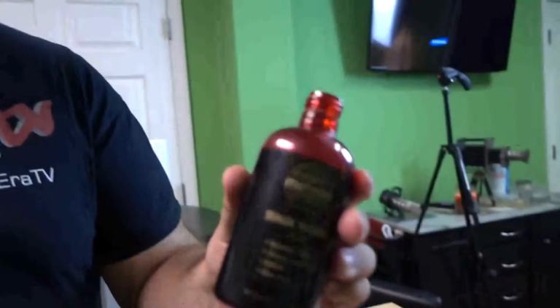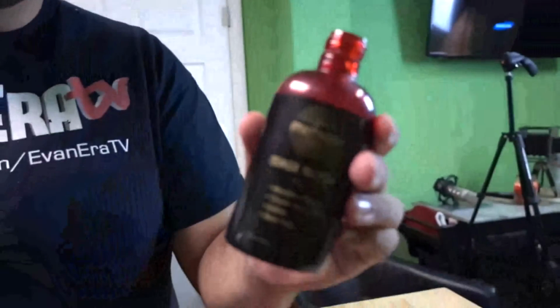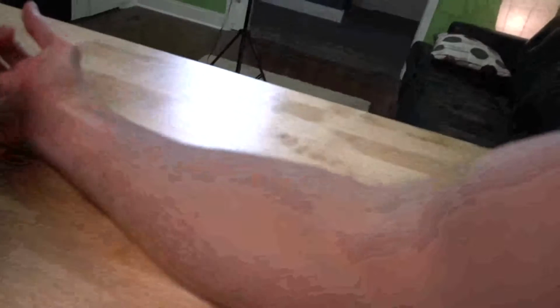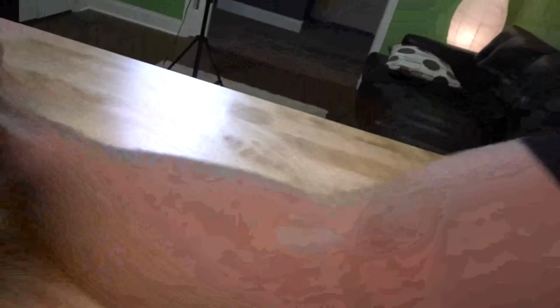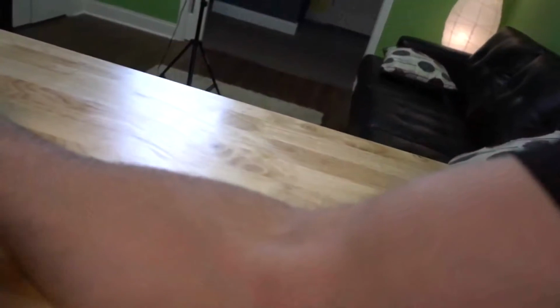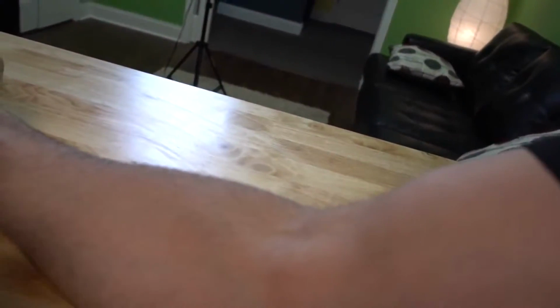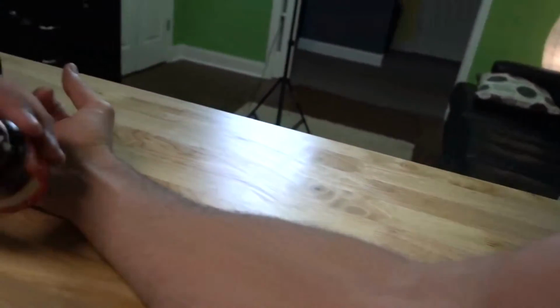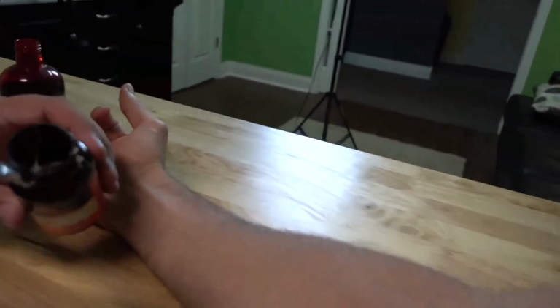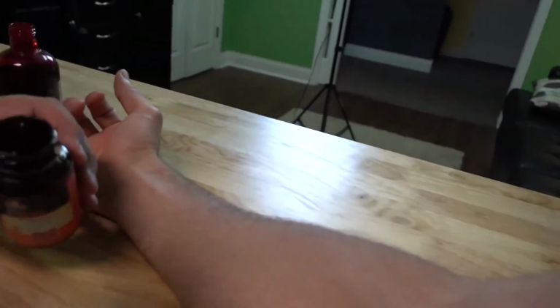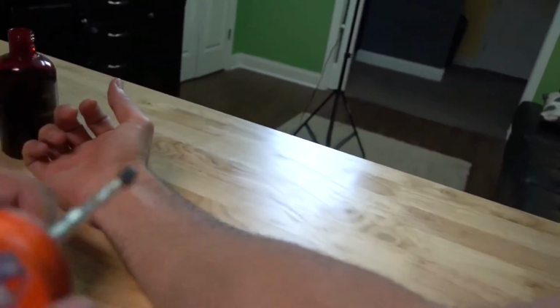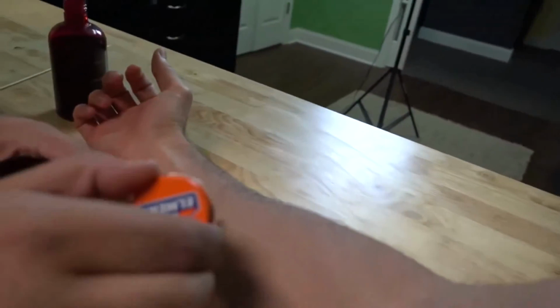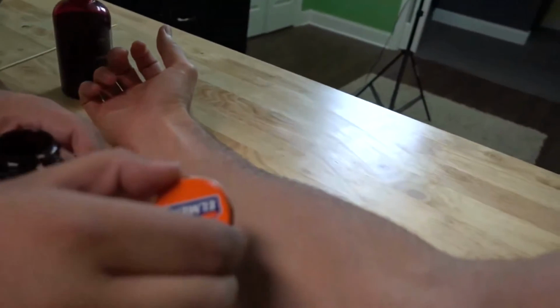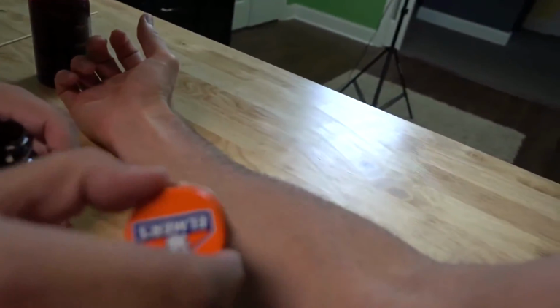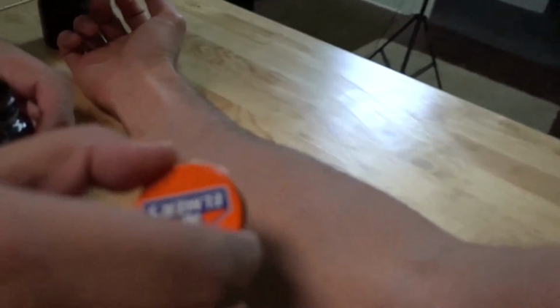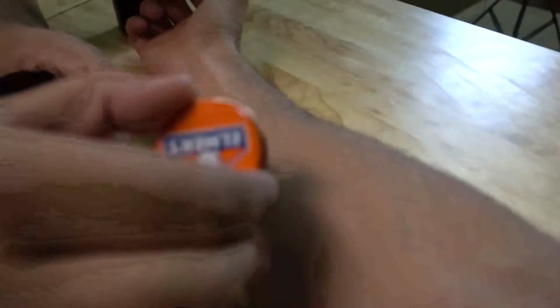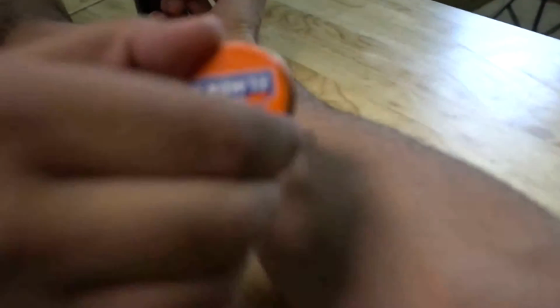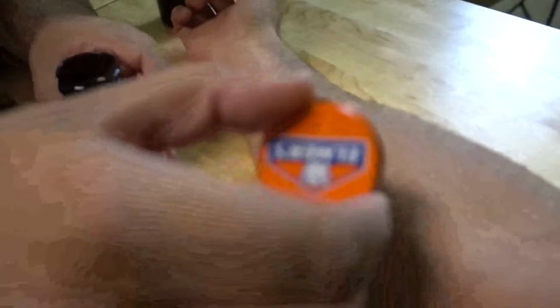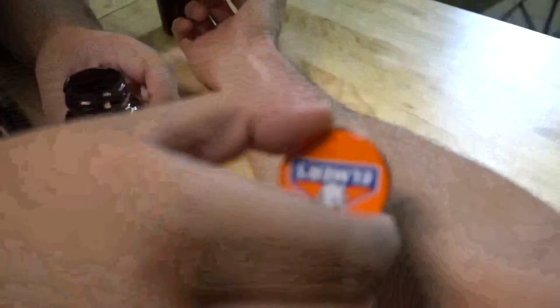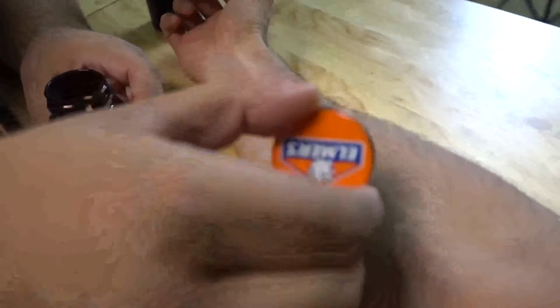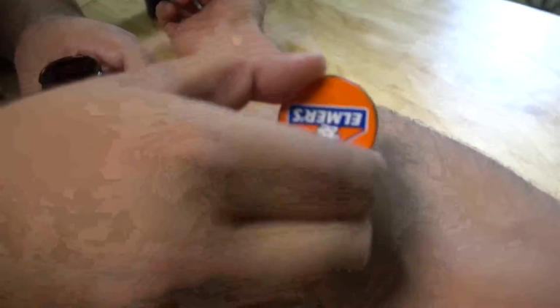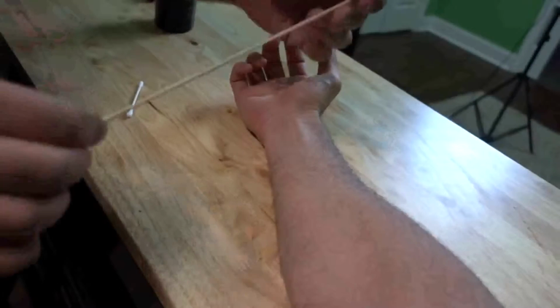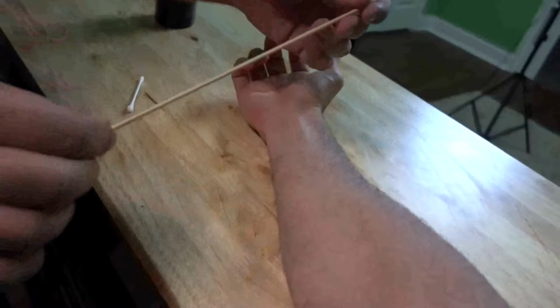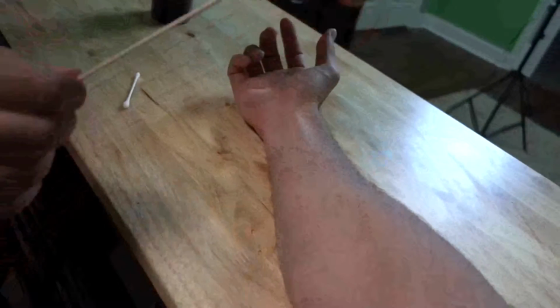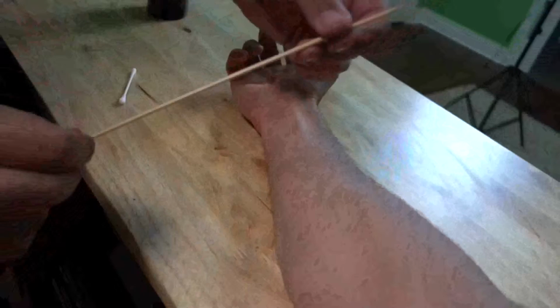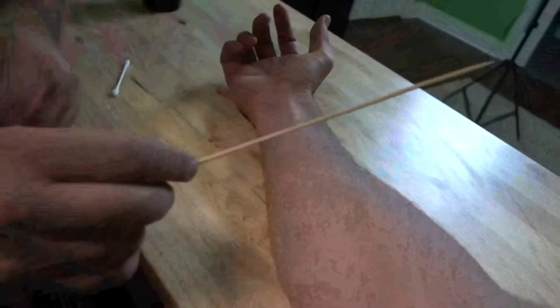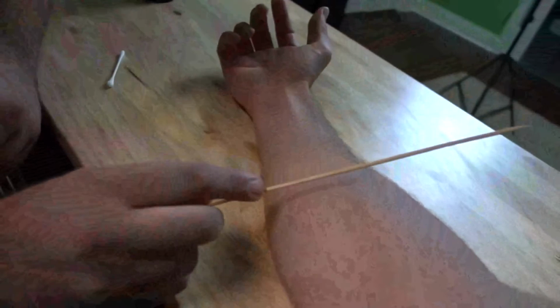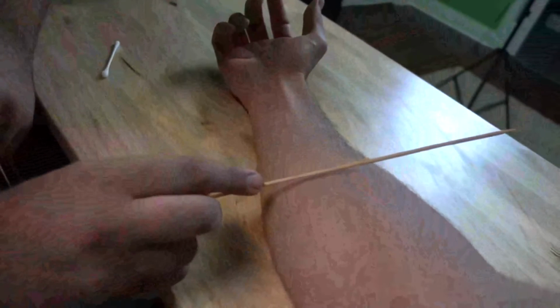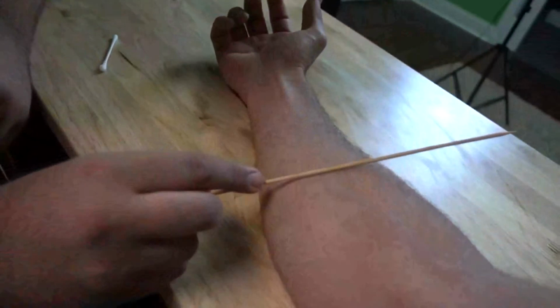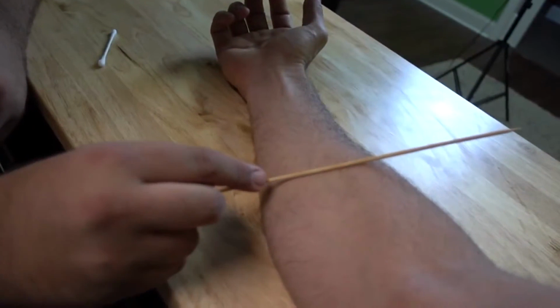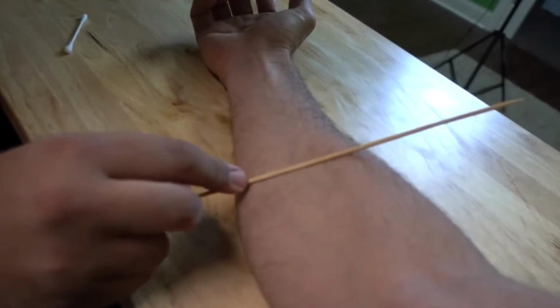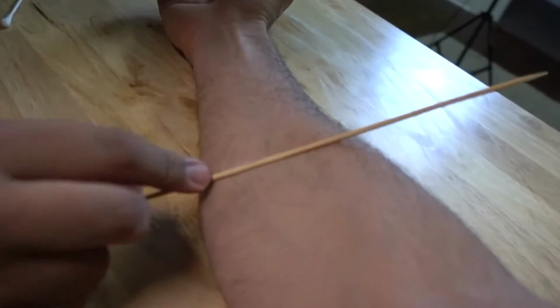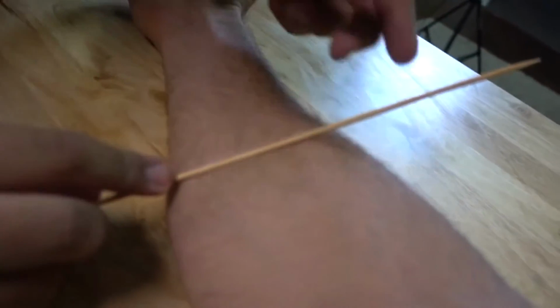Some fake blood. Alright, your first step is to take some of this rubber cement and you're just going to apply a thin layer of it on your arm. And let it dry. Alright, now that it's dry, you're going to take your stick and you're going to lay it right in the middle of your rubber cement patch.